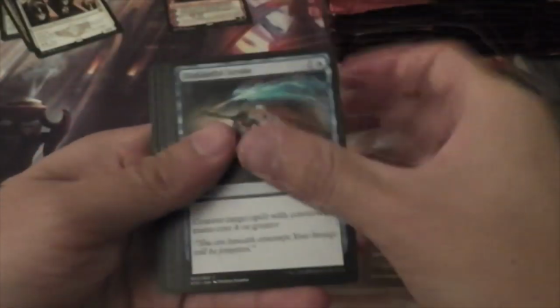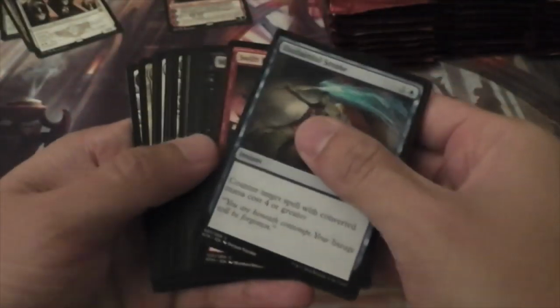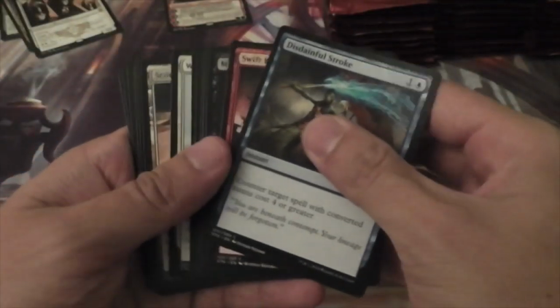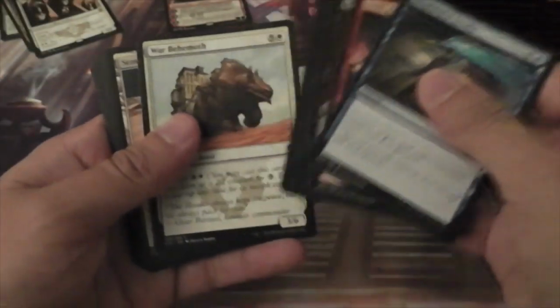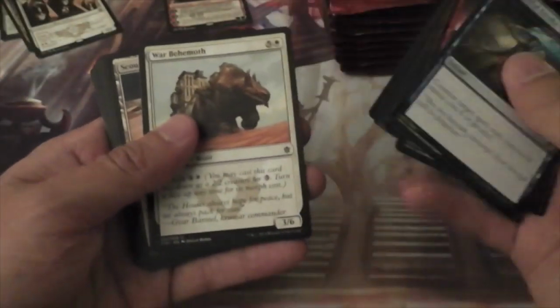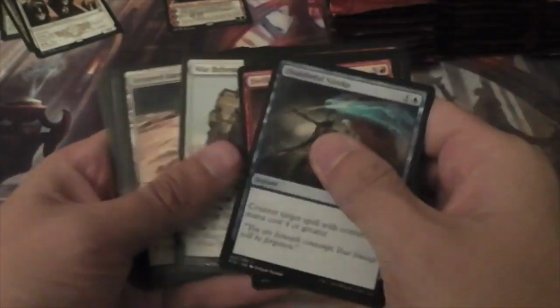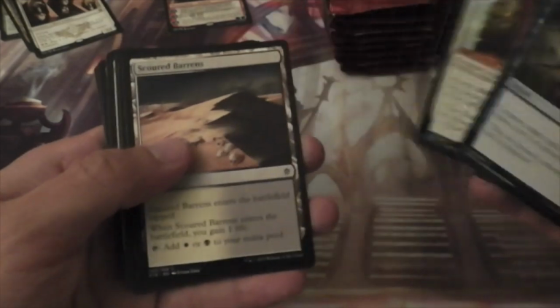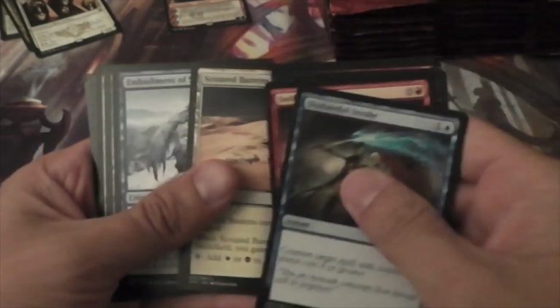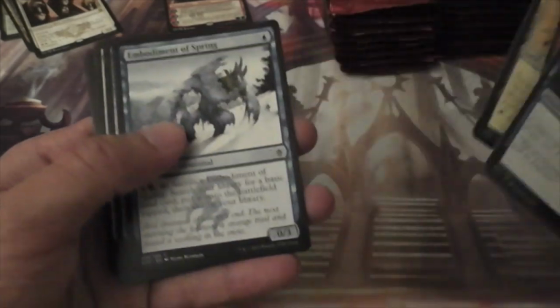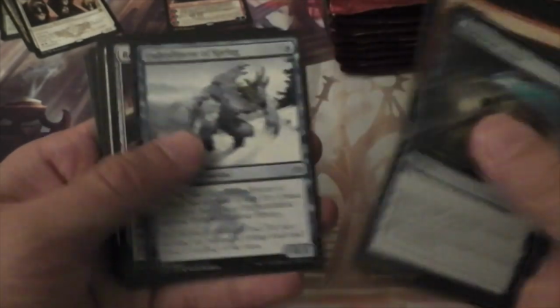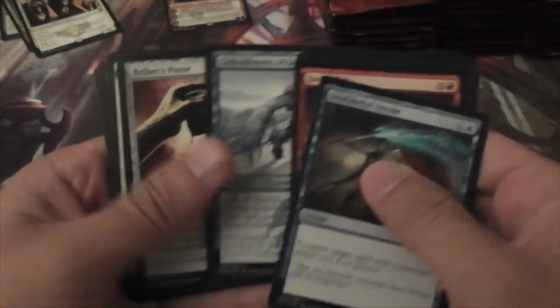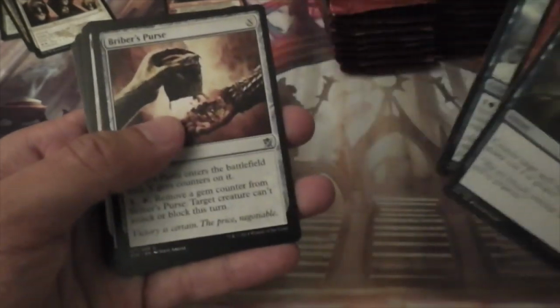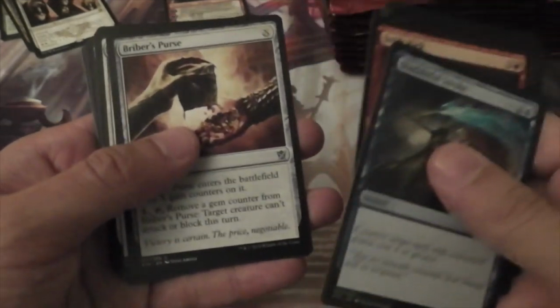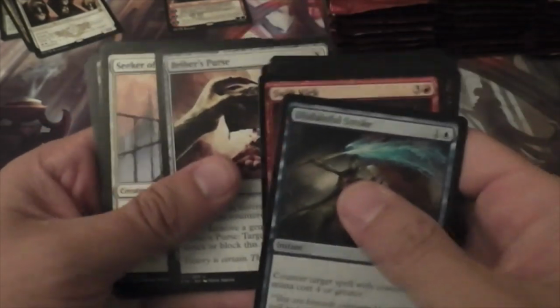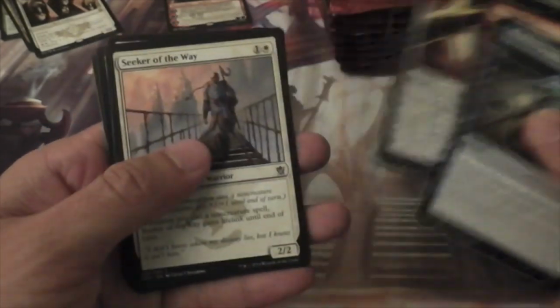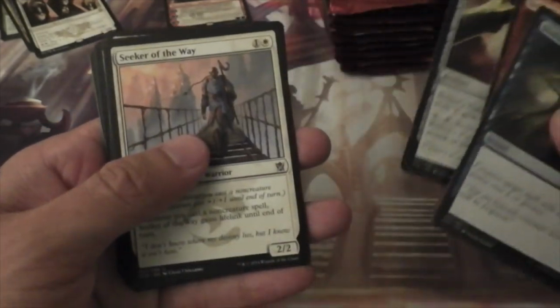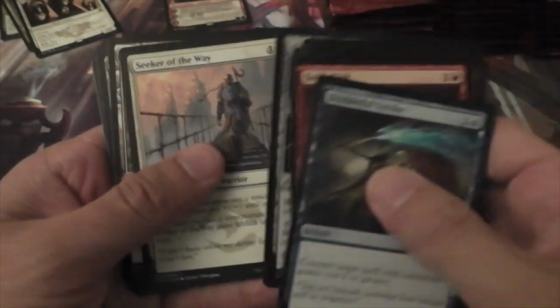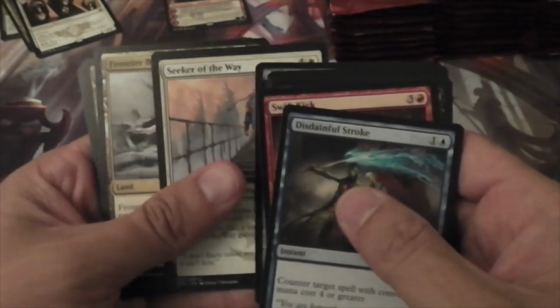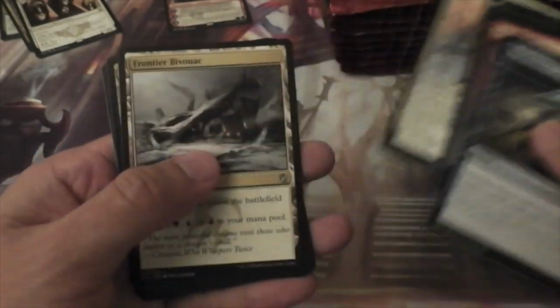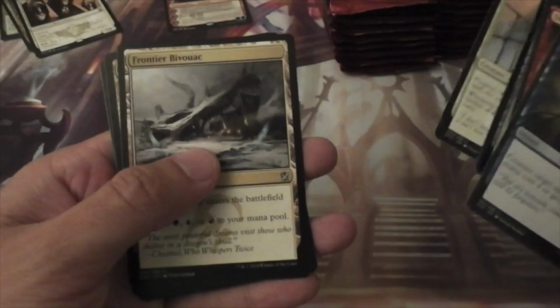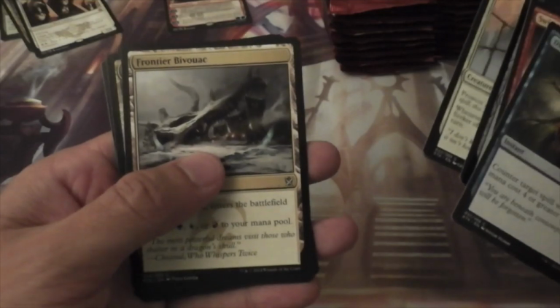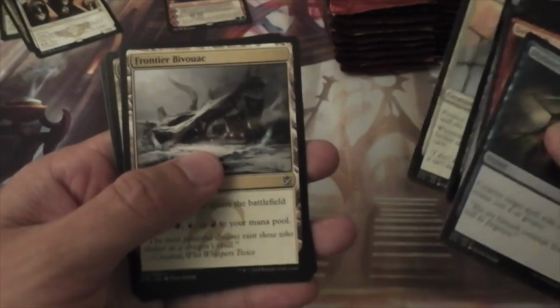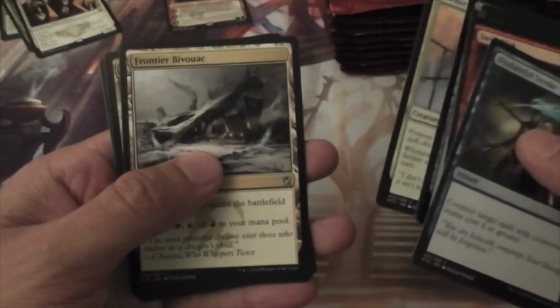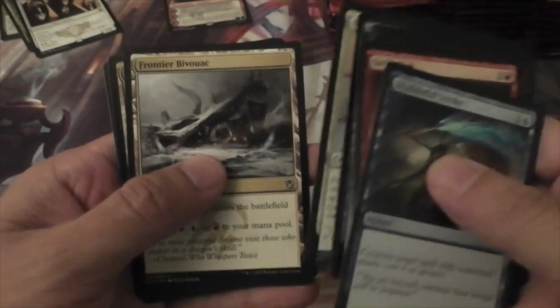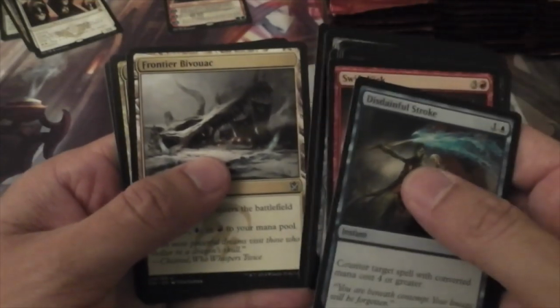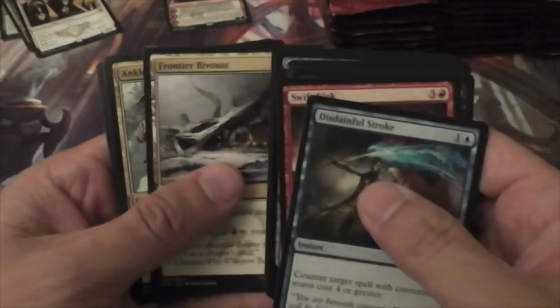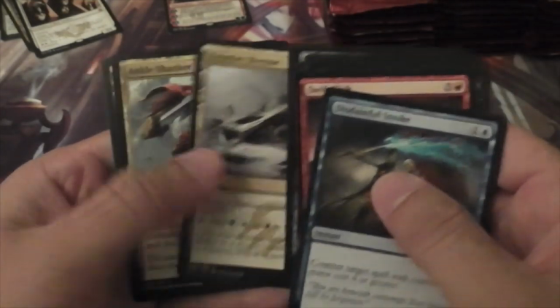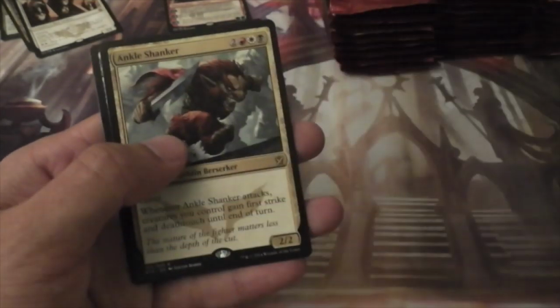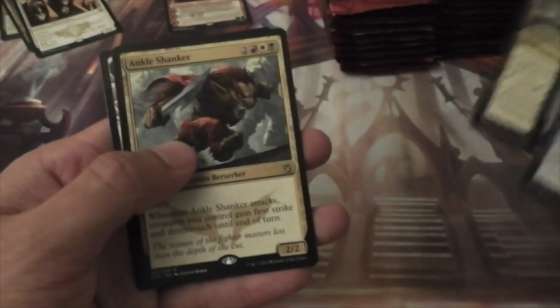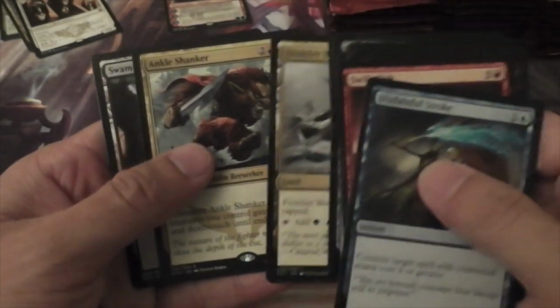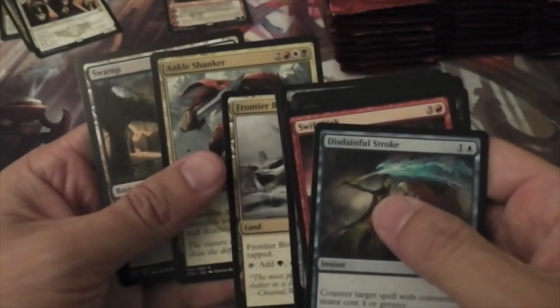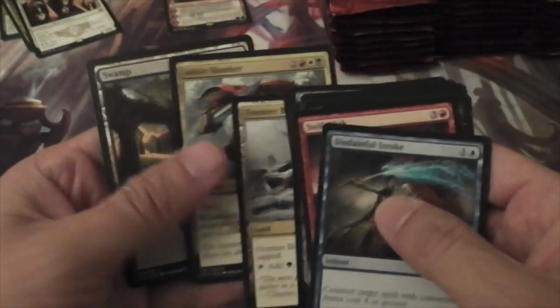Alright, let's see. Briber's Purse, Seeker of the Way, Frontier Bivouac — I think I'm saying that right — and an Ankle Shanker.